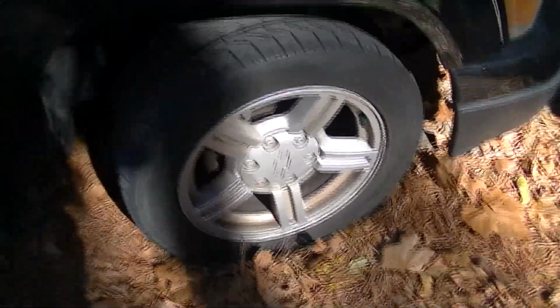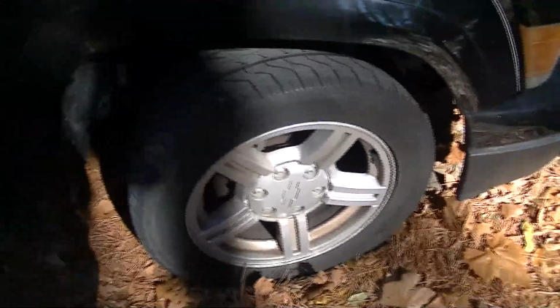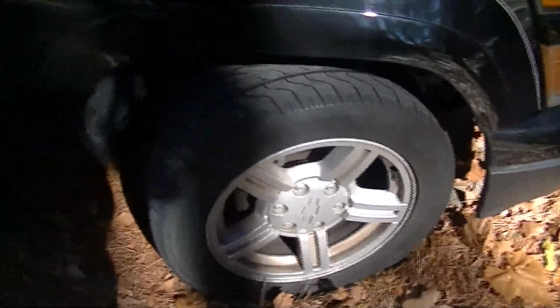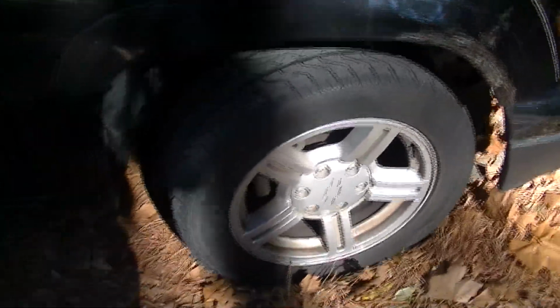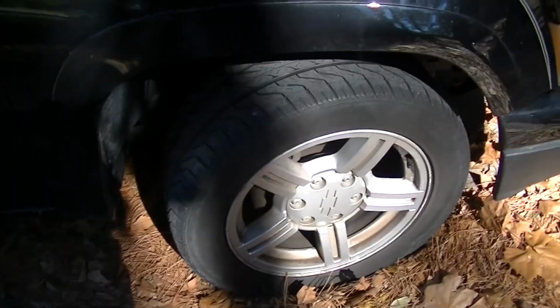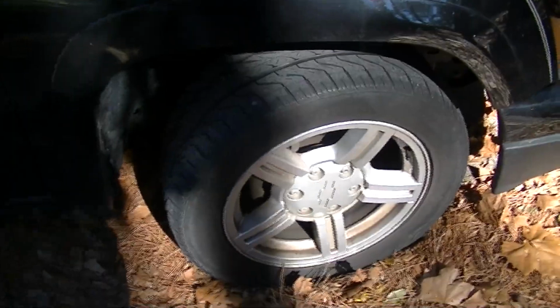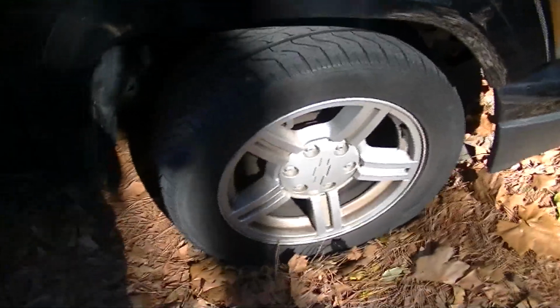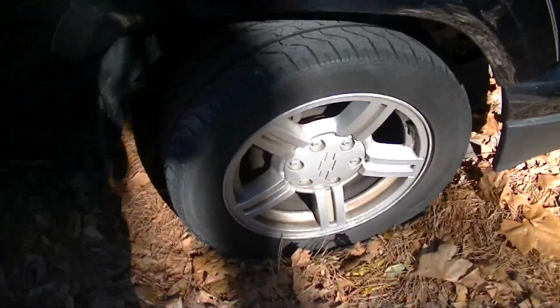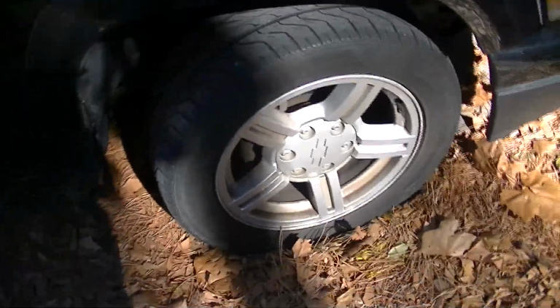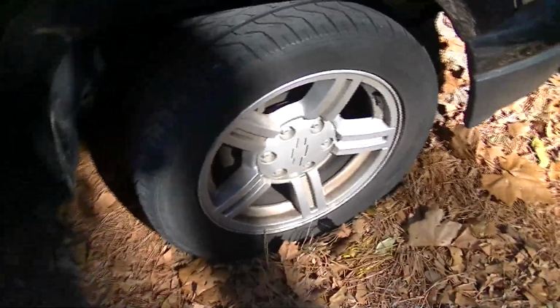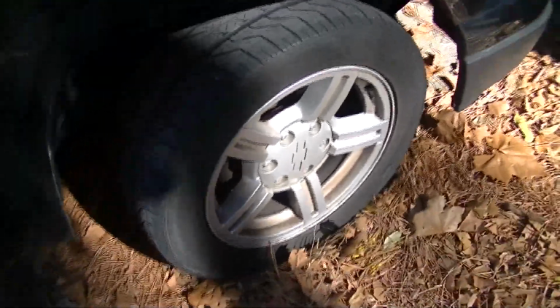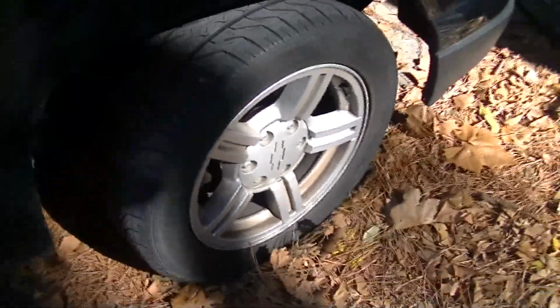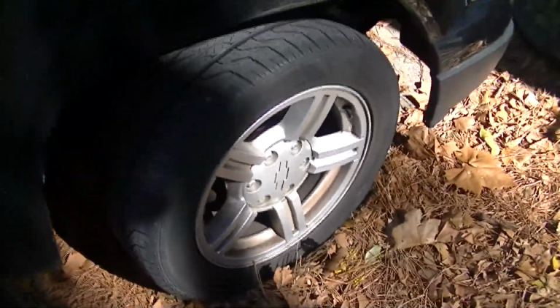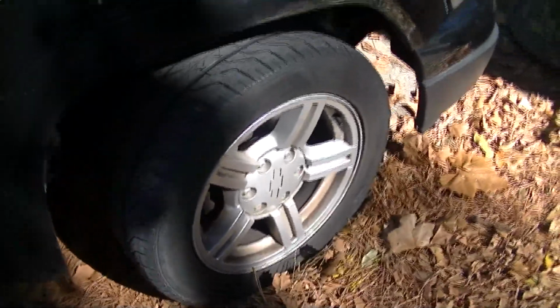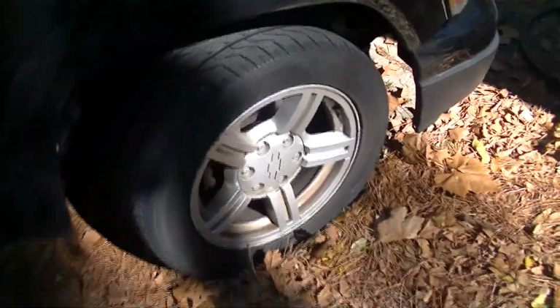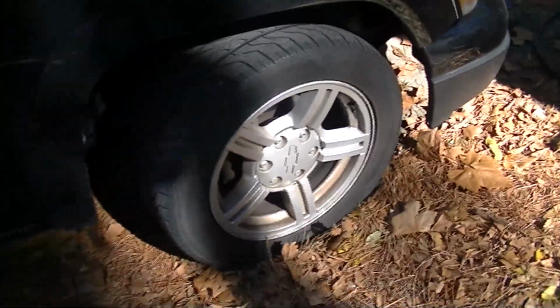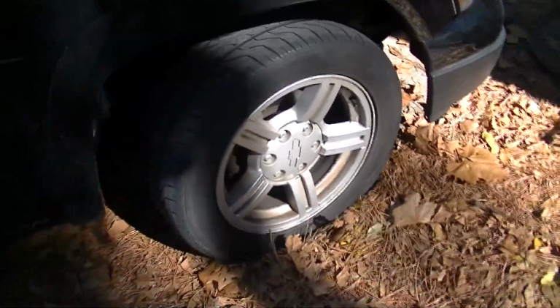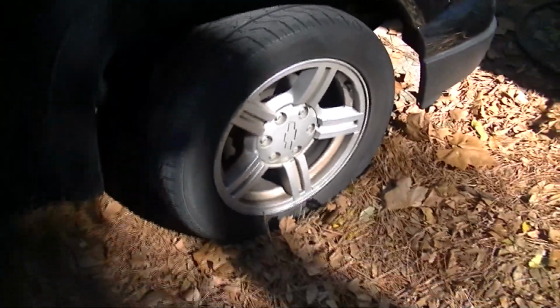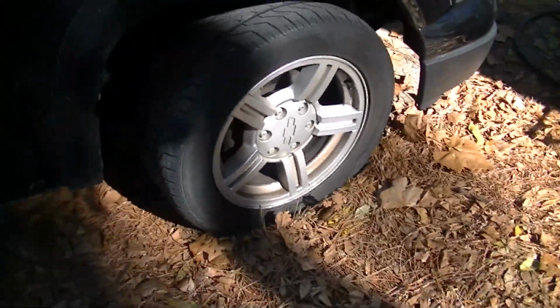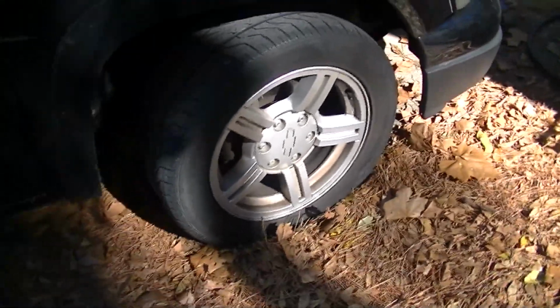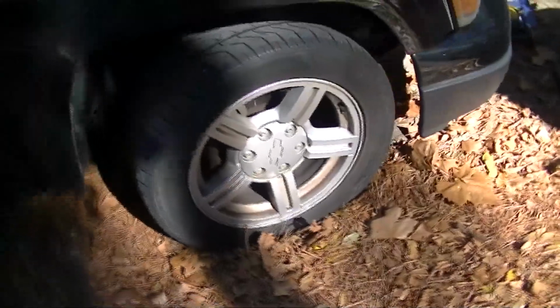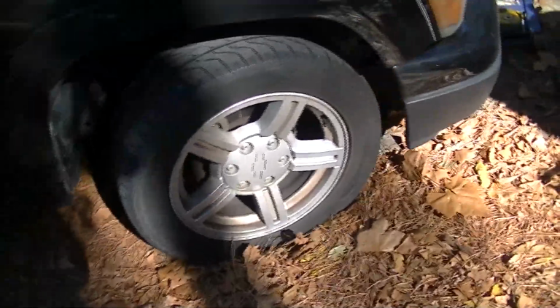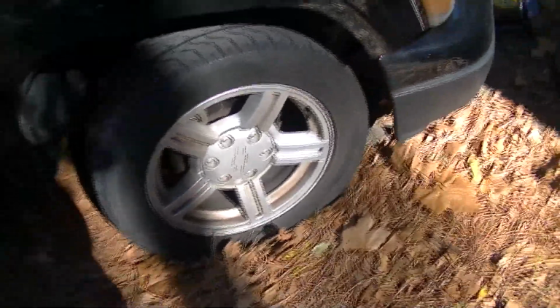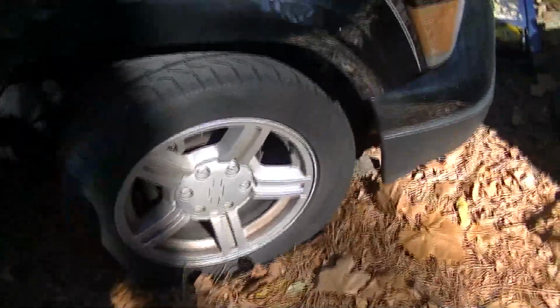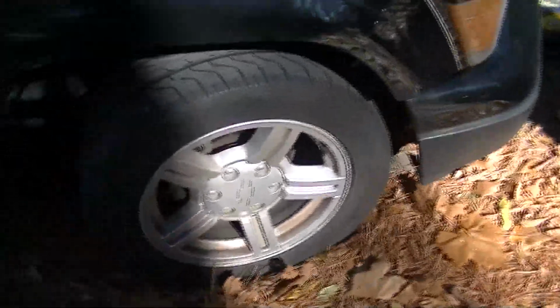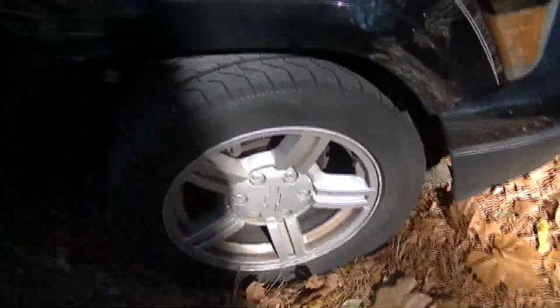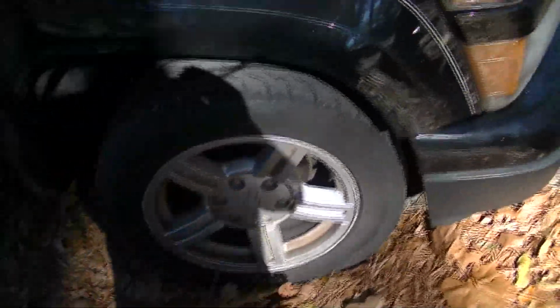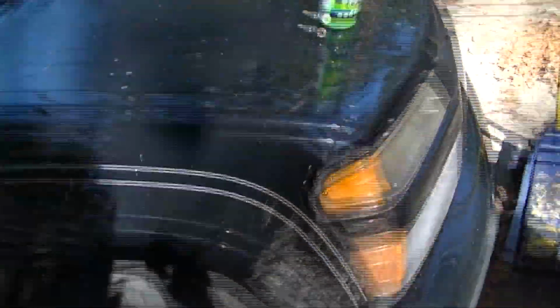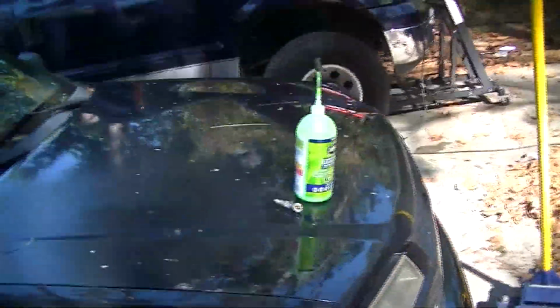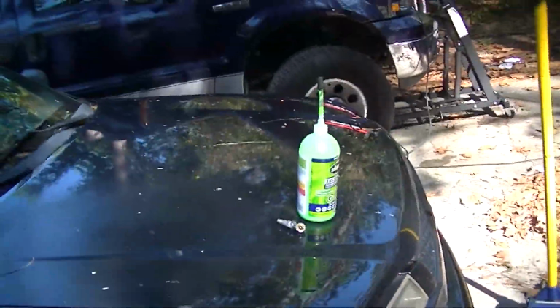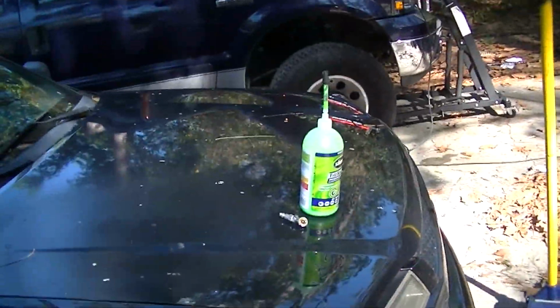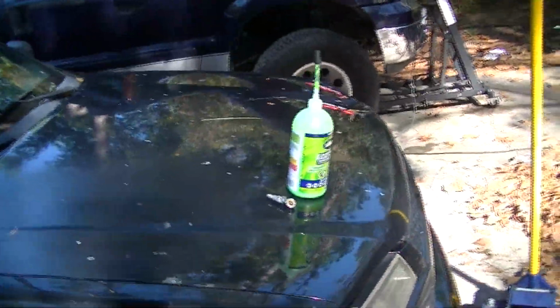And then of course I got the bright idea that maybe some of the guys on YouTube might like to see this. So I'm going to walk you guys through how to properly take care of your tire and put some slime into it.